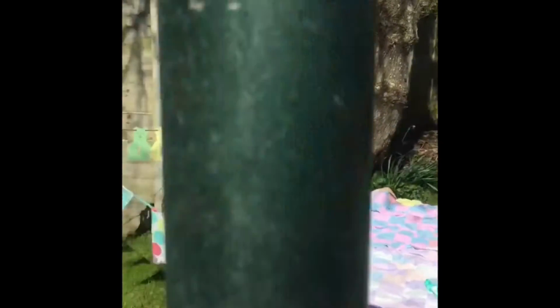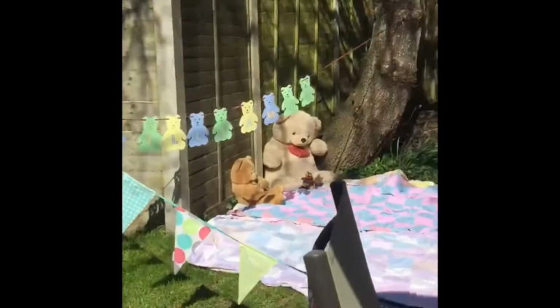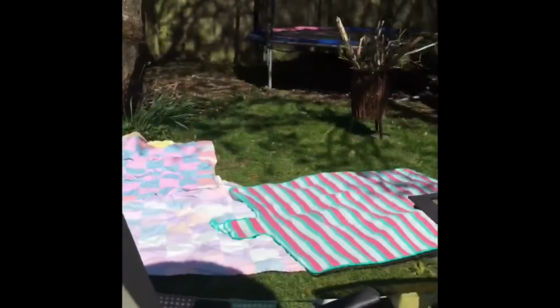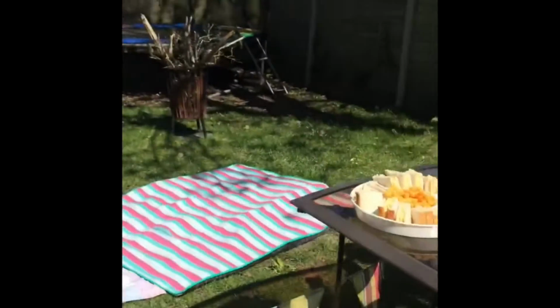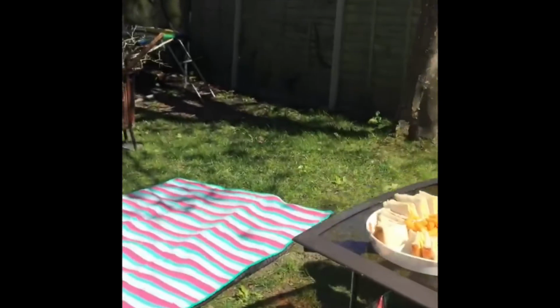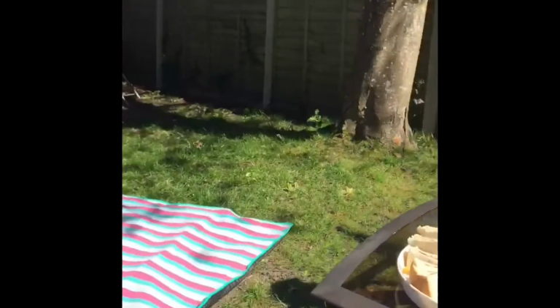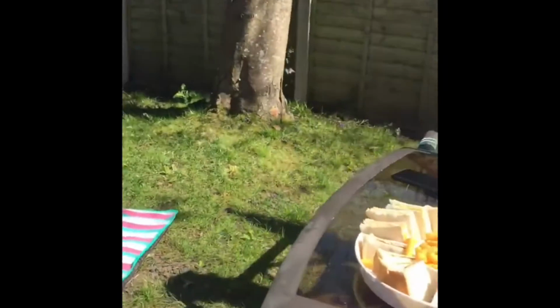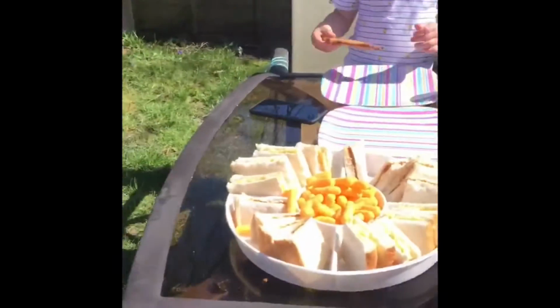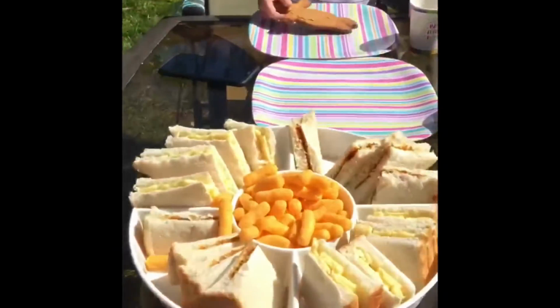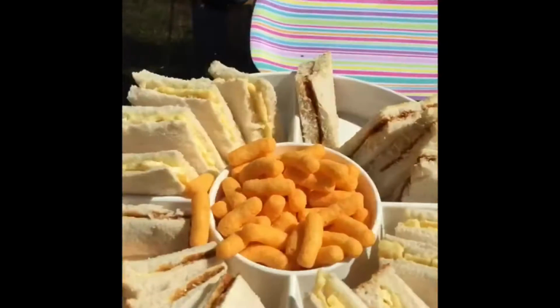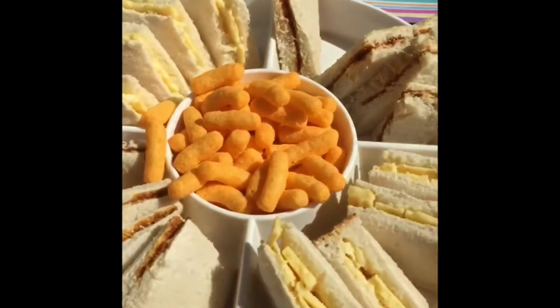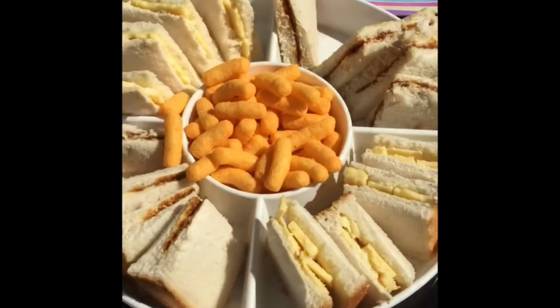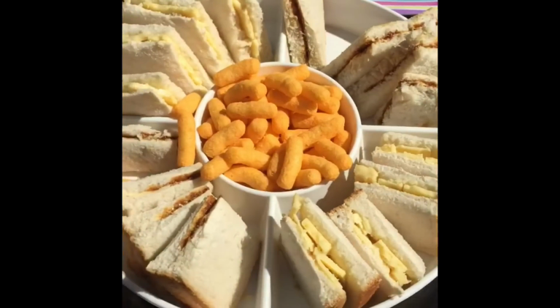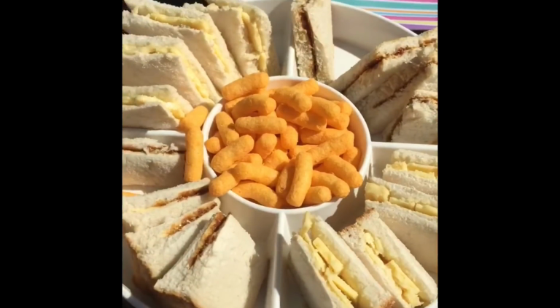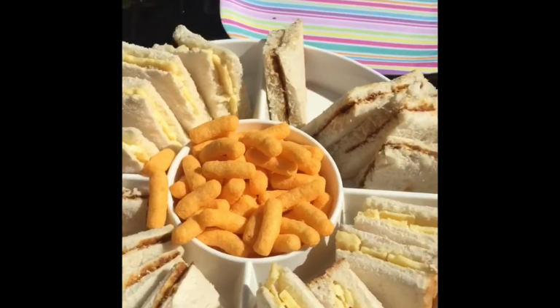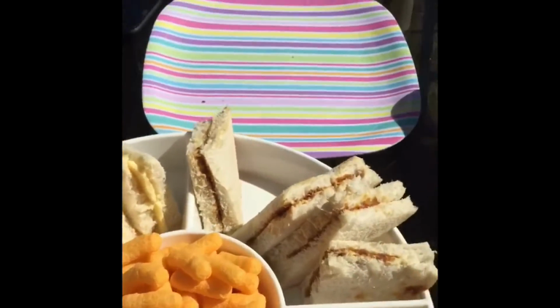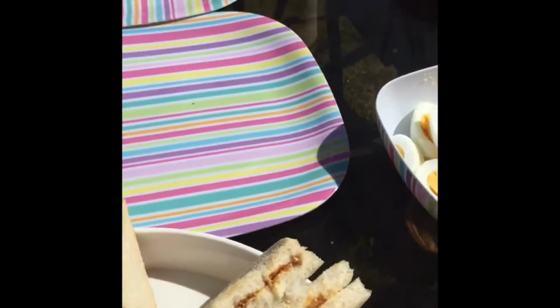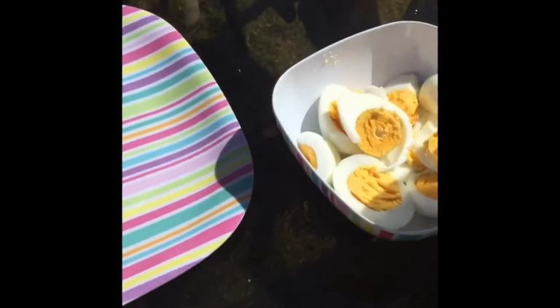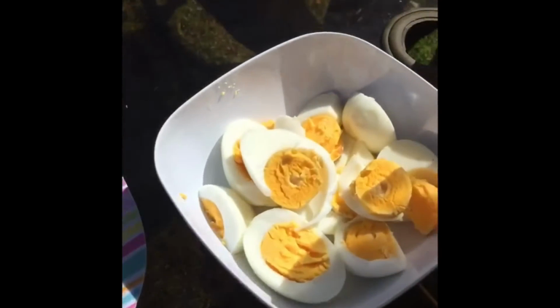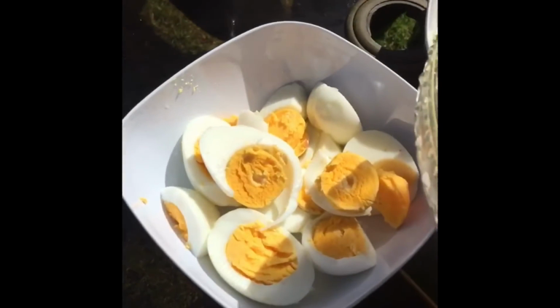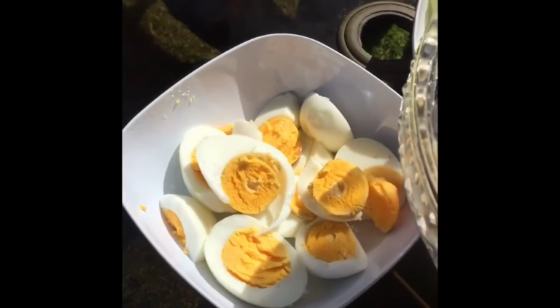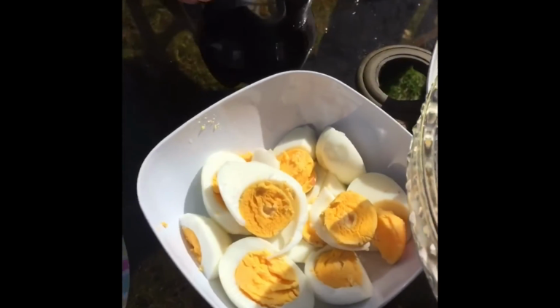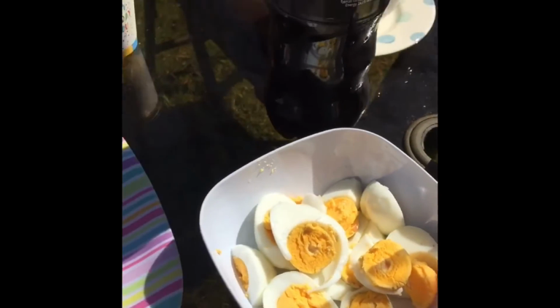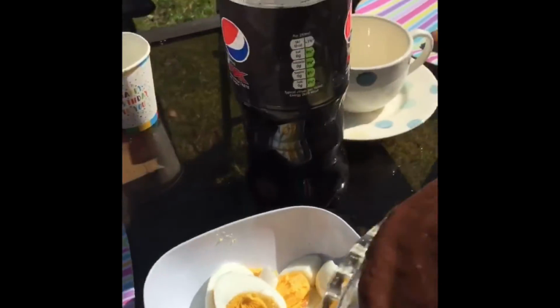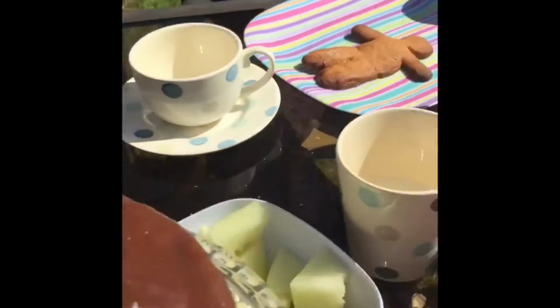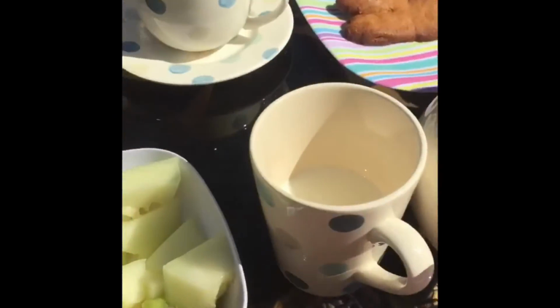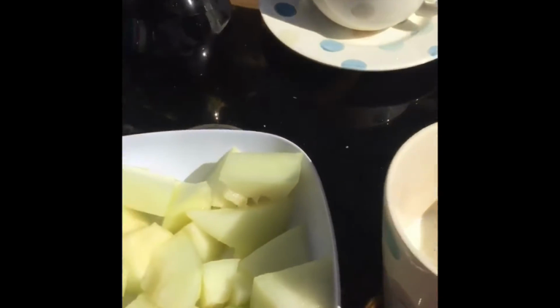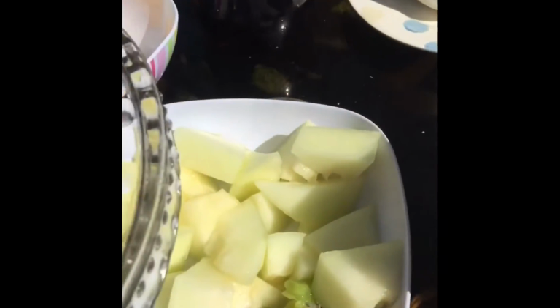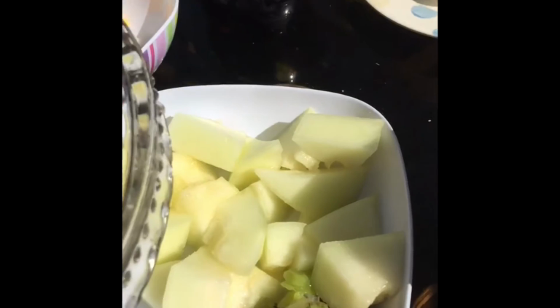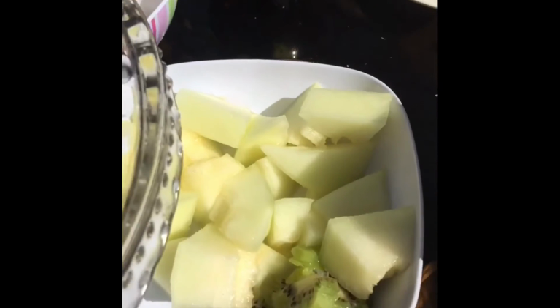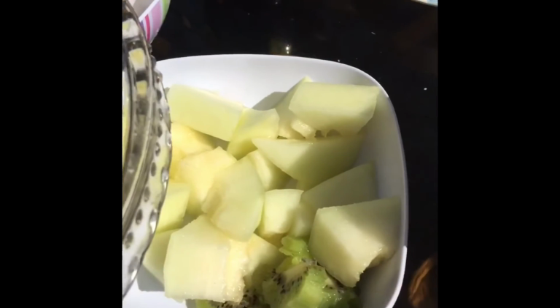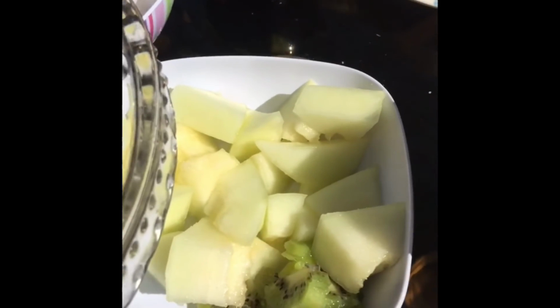And then also he's cut his sandwiches into squares and triangles. He also cut the eggs in half and he cut the melon and the kiwi in half too.